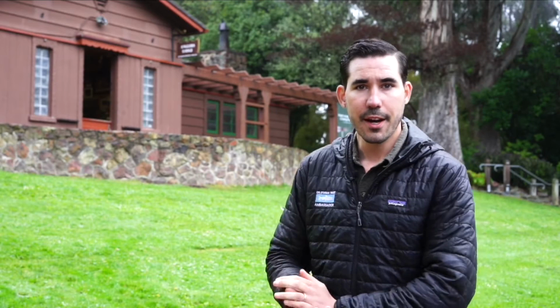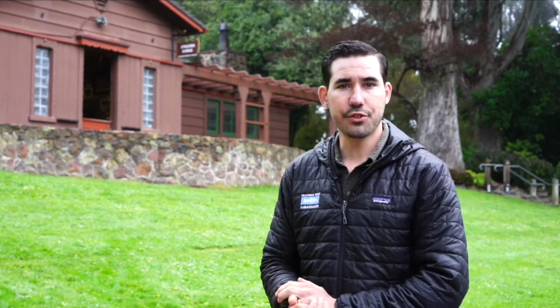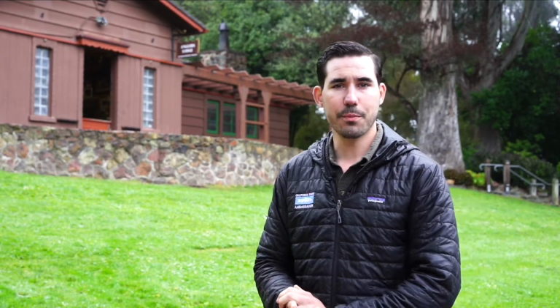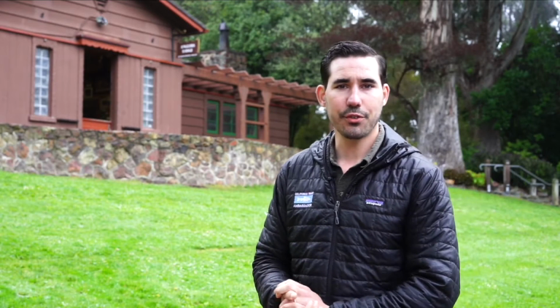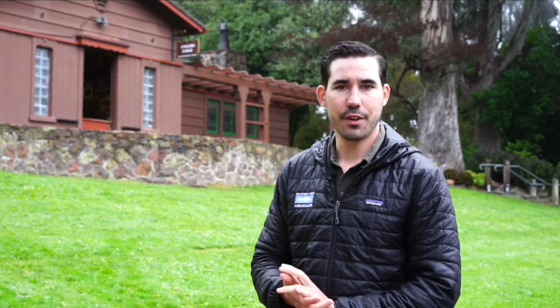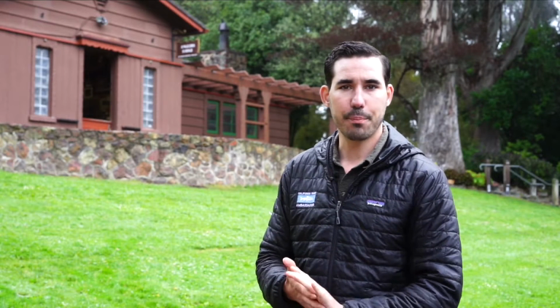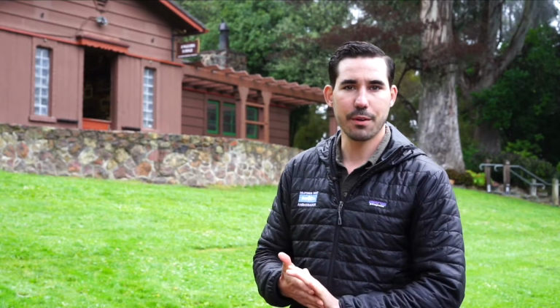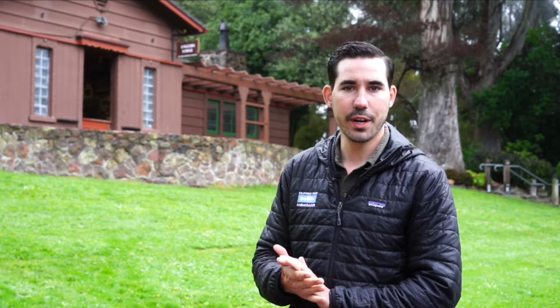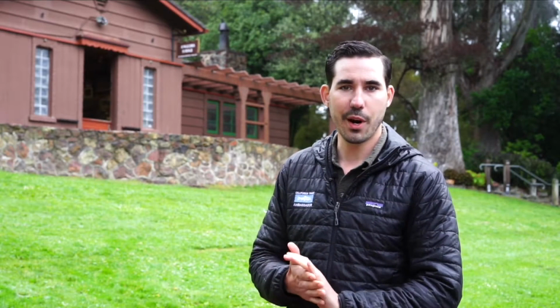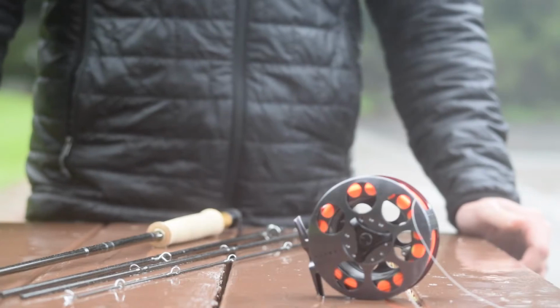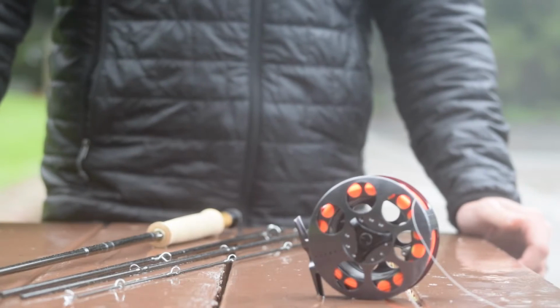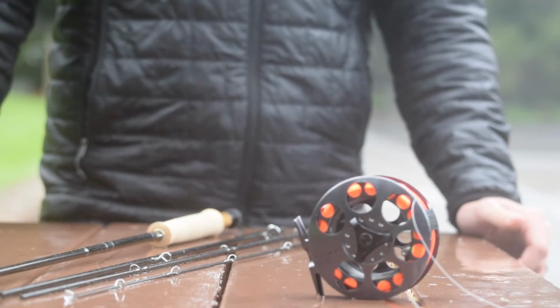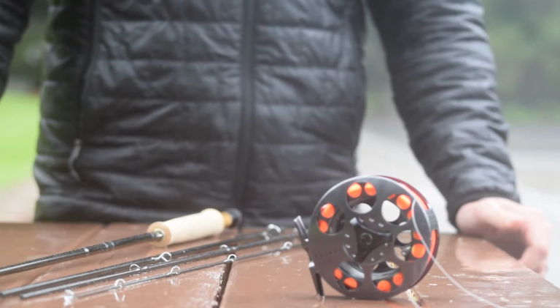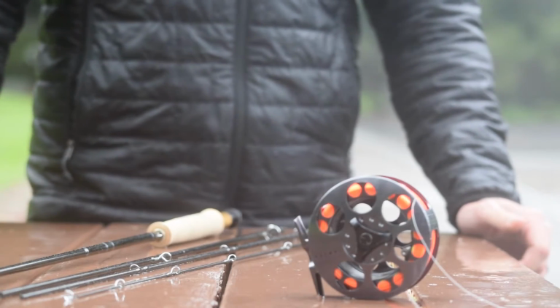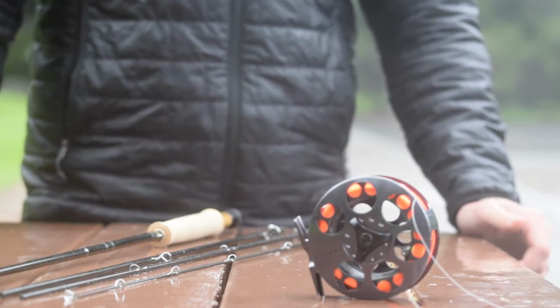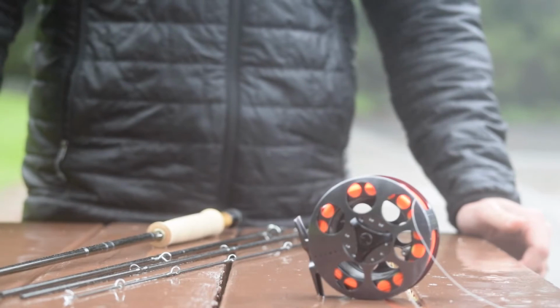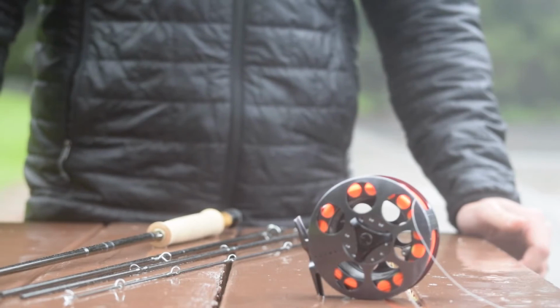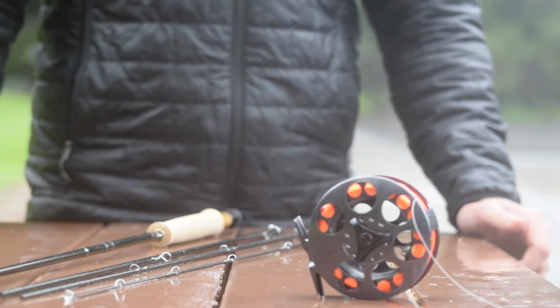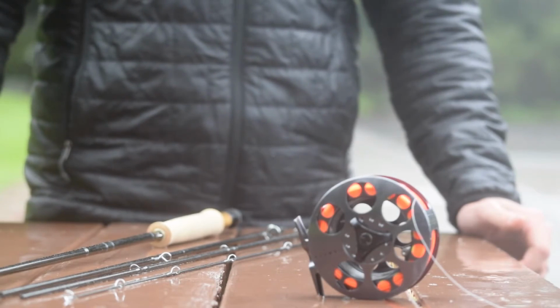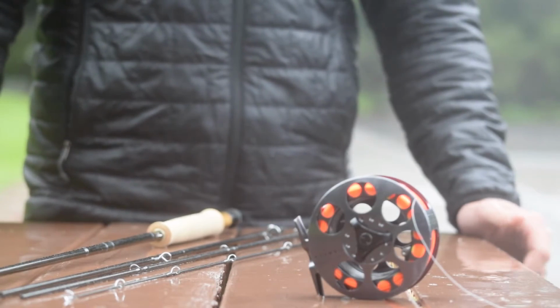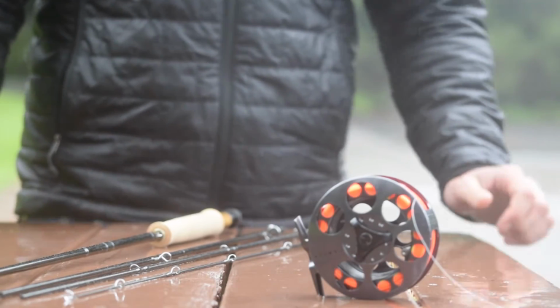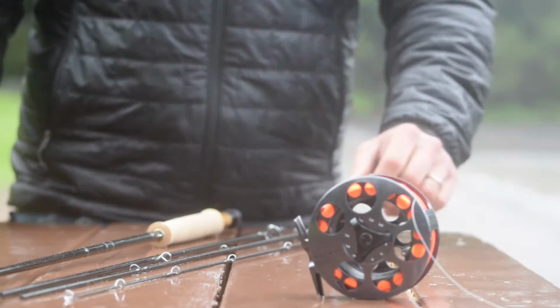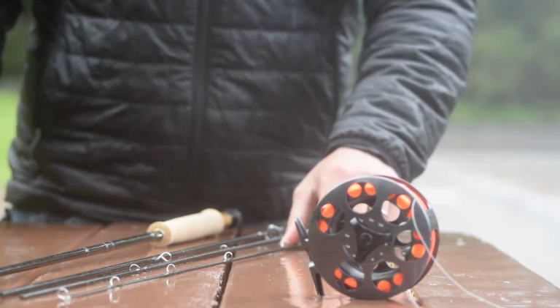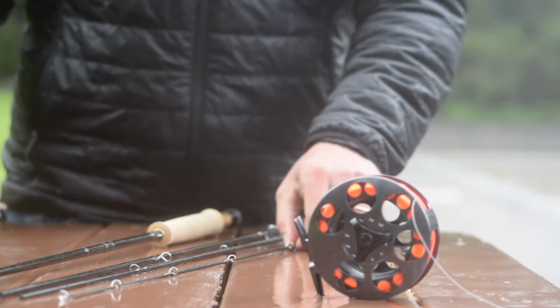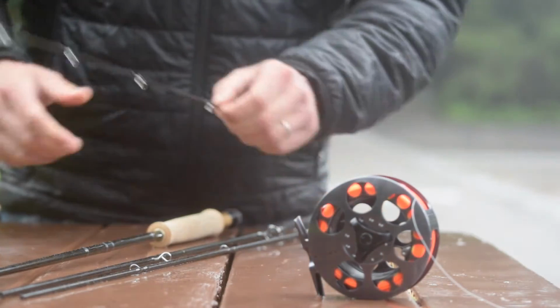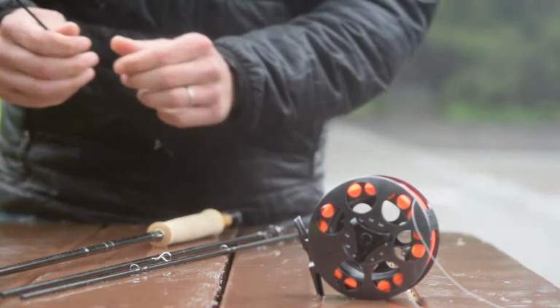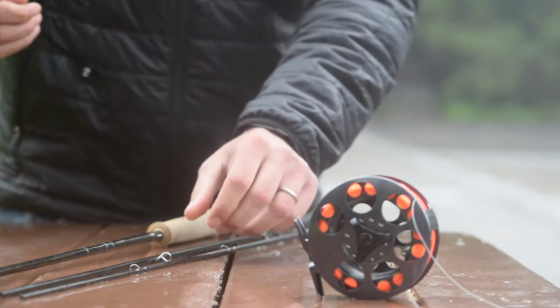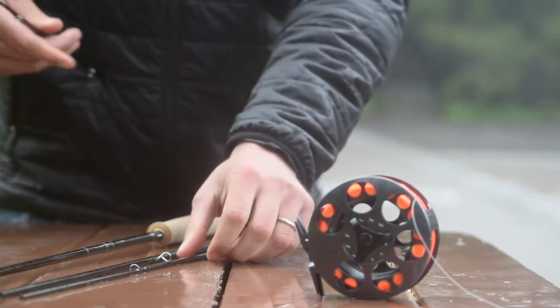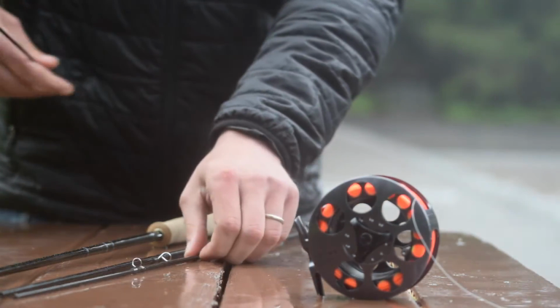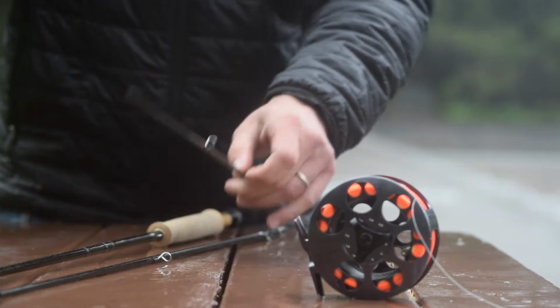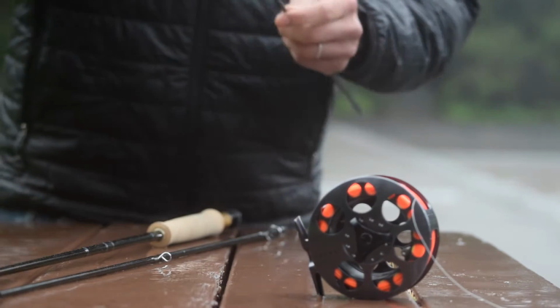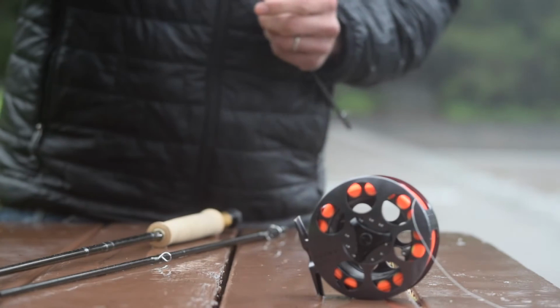Hey, this is George from Lost Coast Outfitters. I've got a pro tip for you. We're out here at the Golden Gate Angling and Casting Club on a nice foggy summer morning, and we're getting ready to cast. I want to show you how to put together a nine-foot four-piece fly rod.